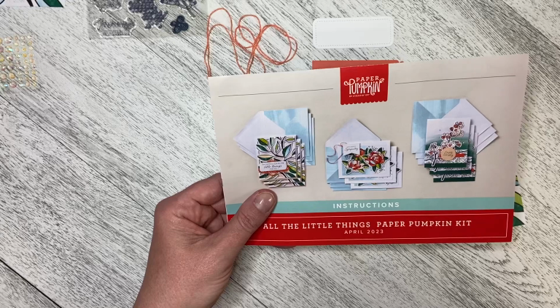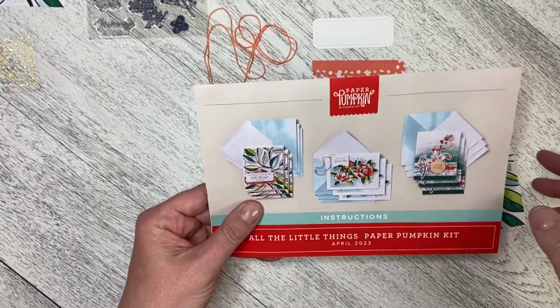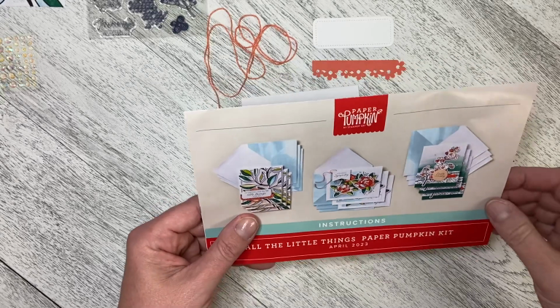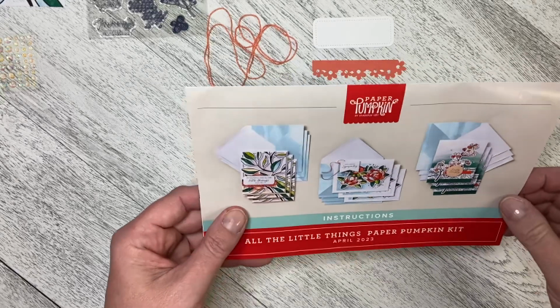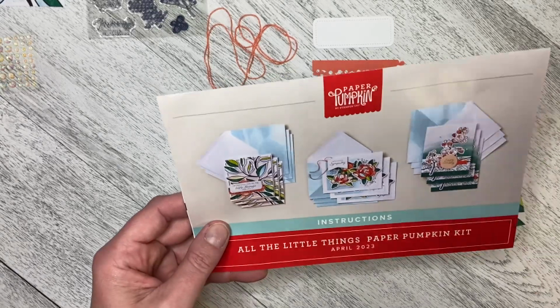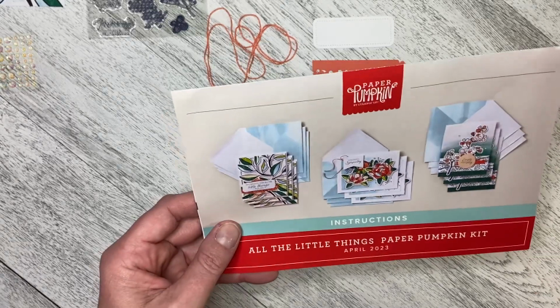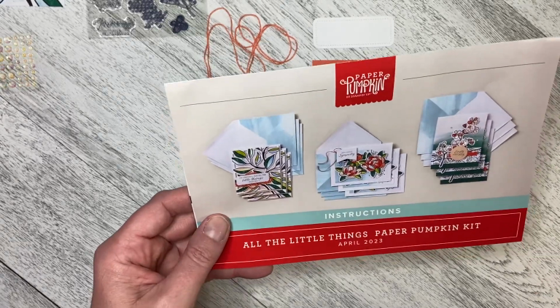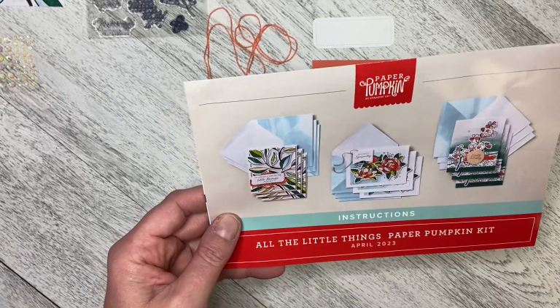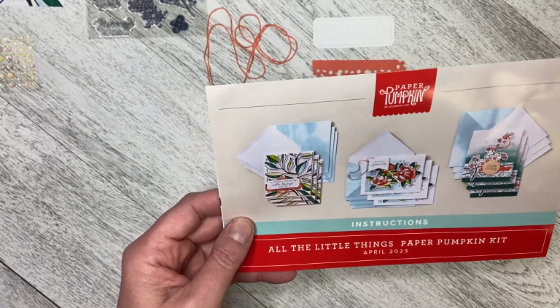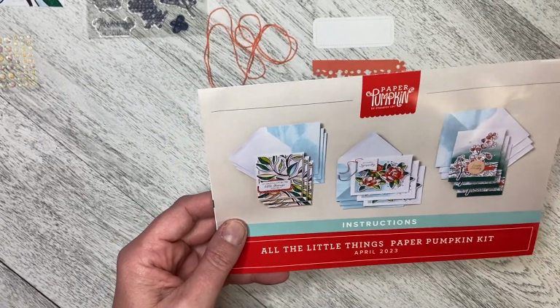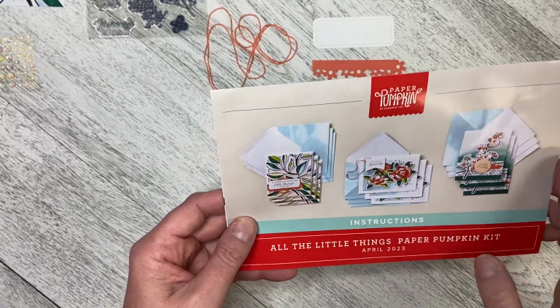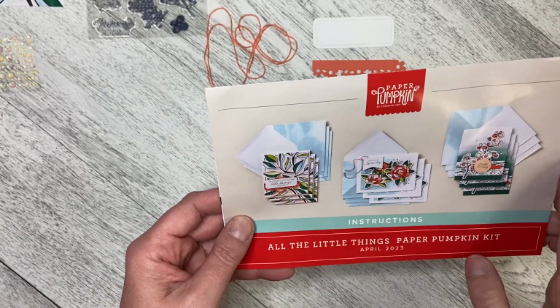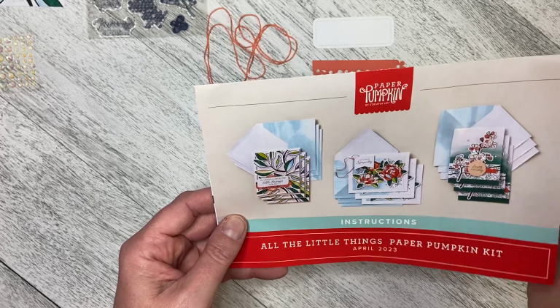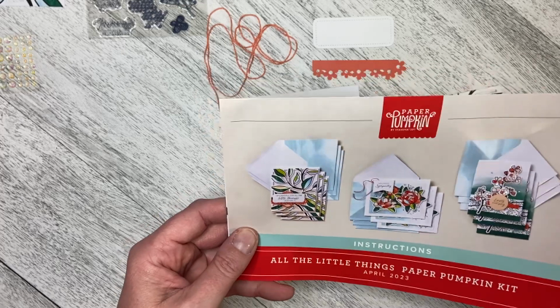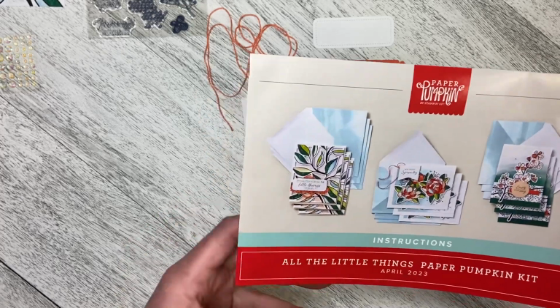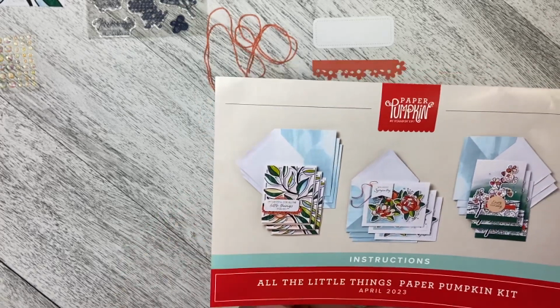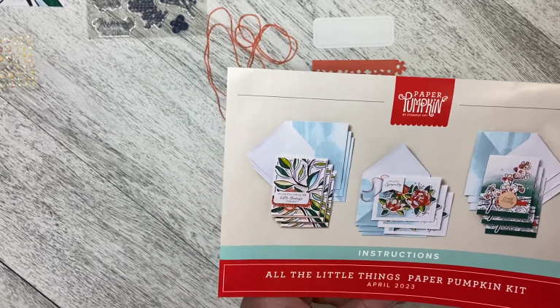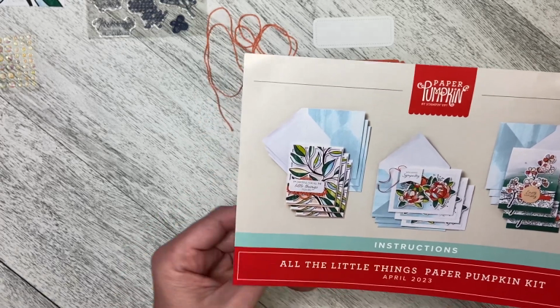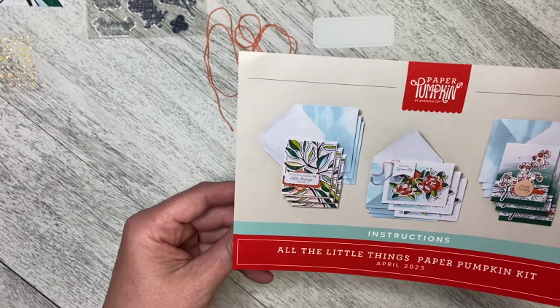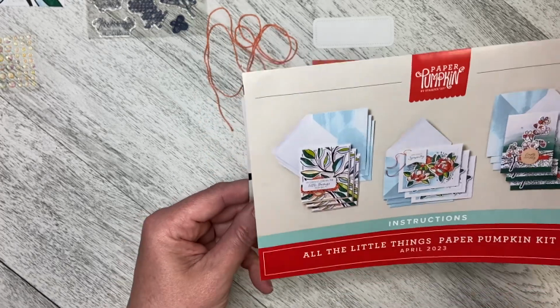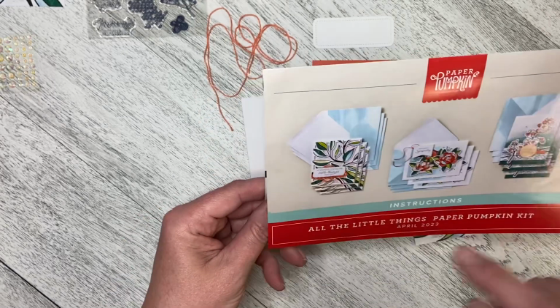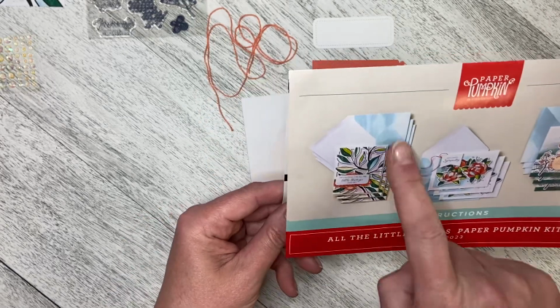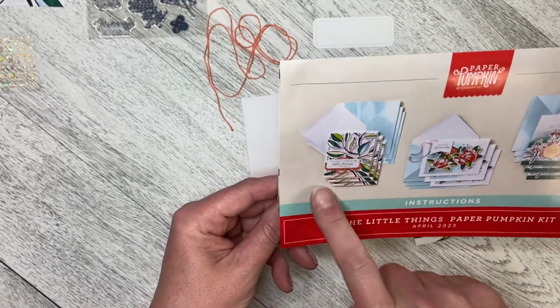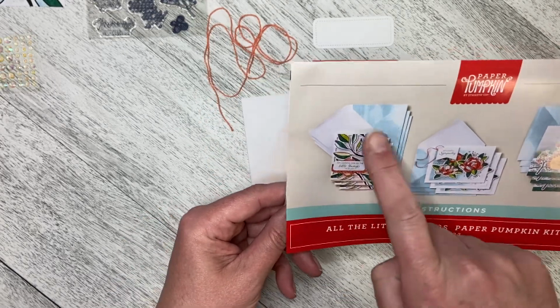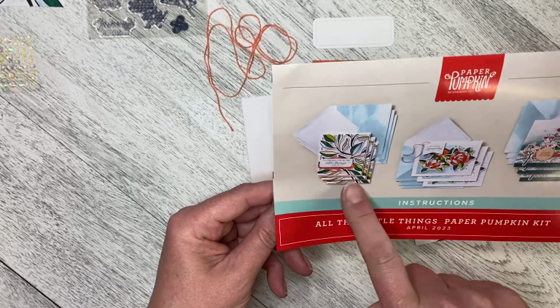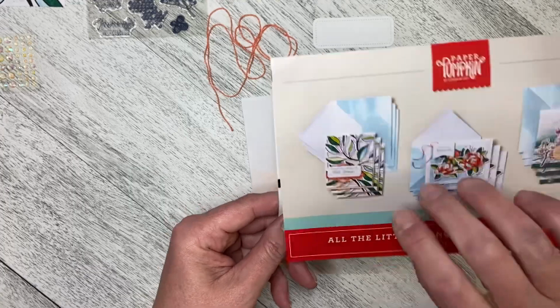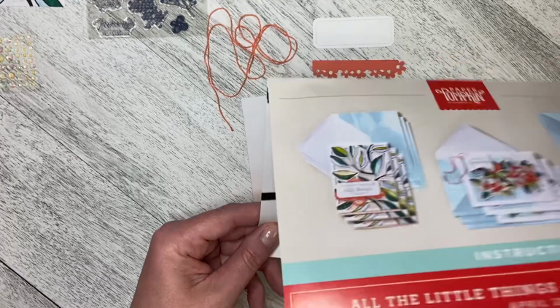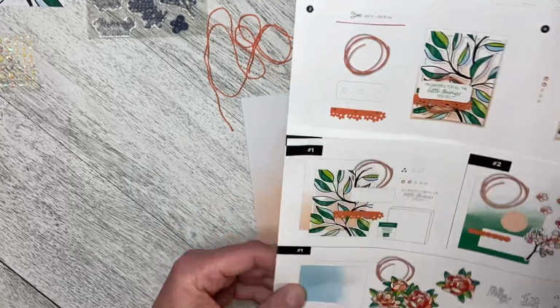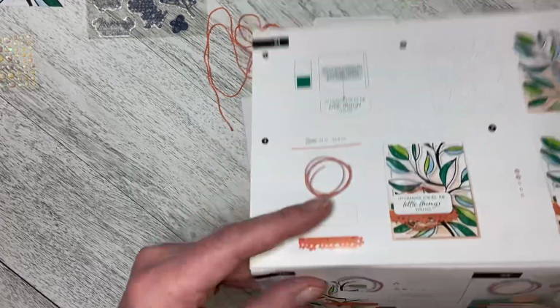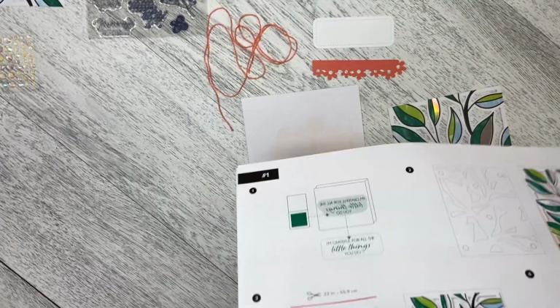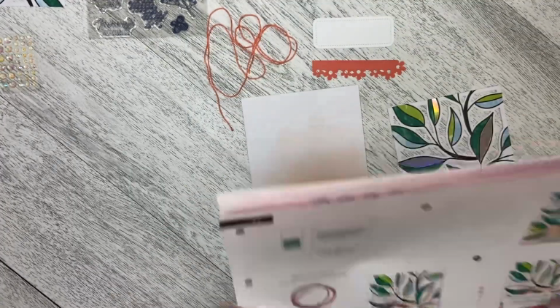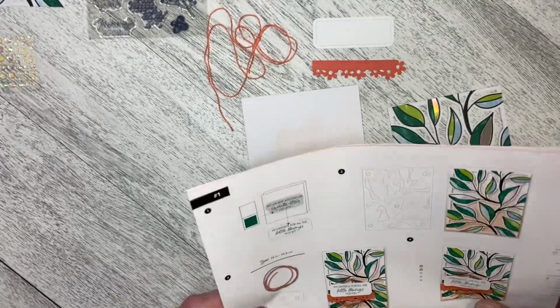Hello and welcome back to Wireman's Whimsy. We are going to make project number one in the April 2023 Paper Pumpkin kit, which is this card right here. So let's go ahead and get started.